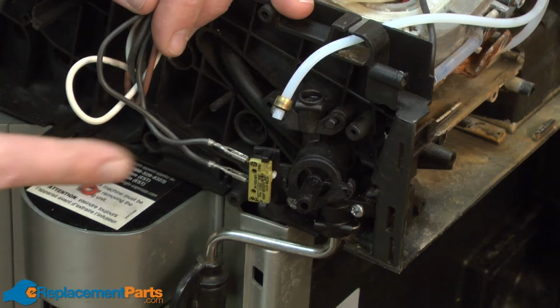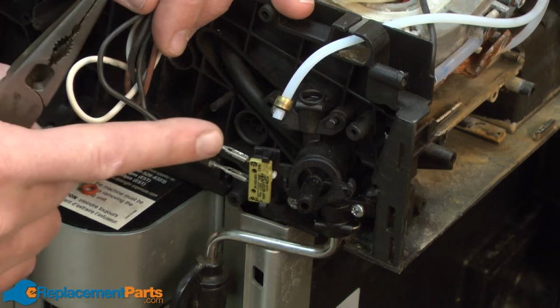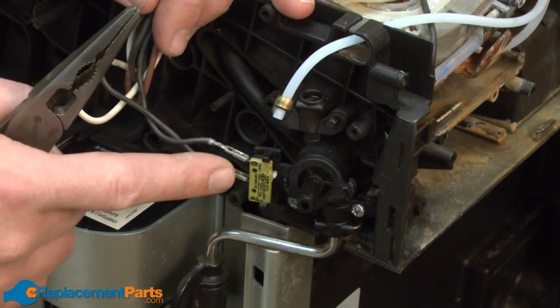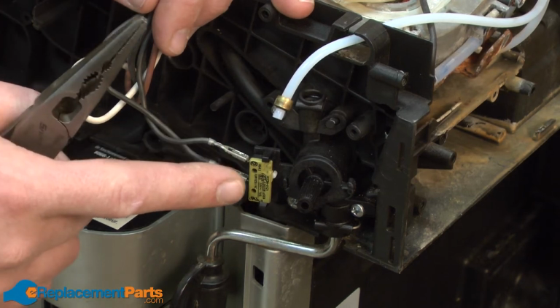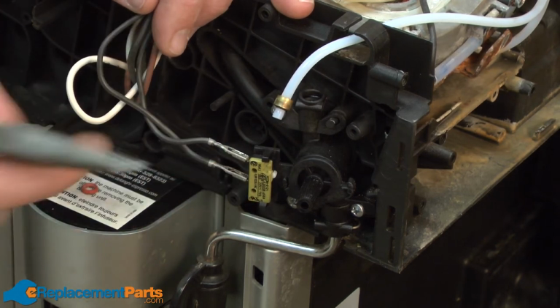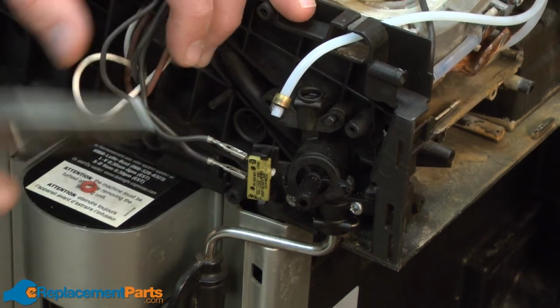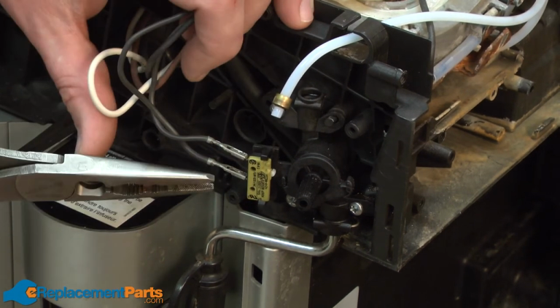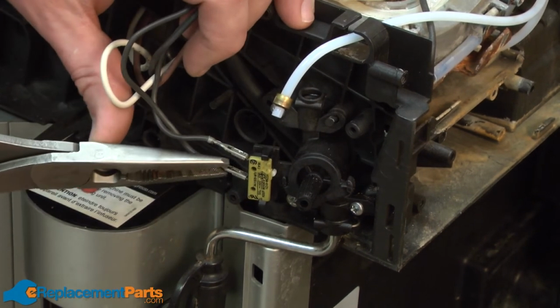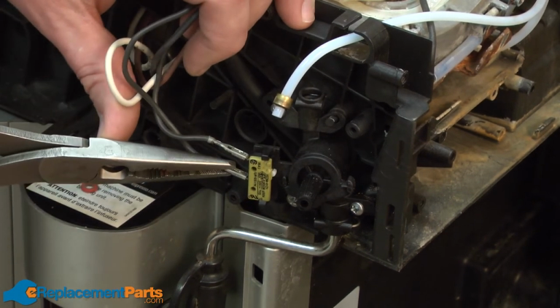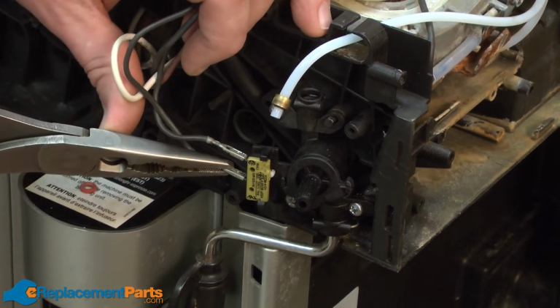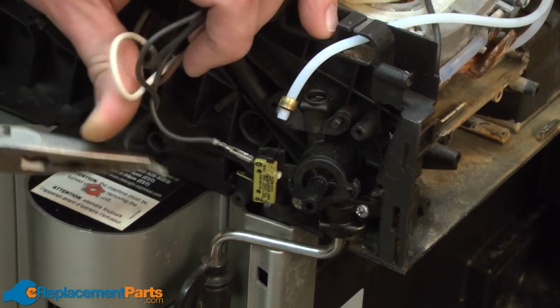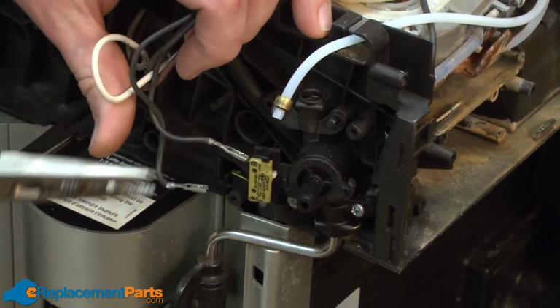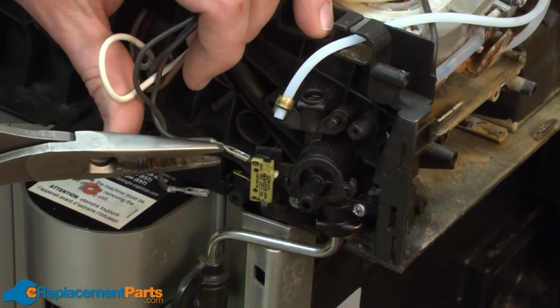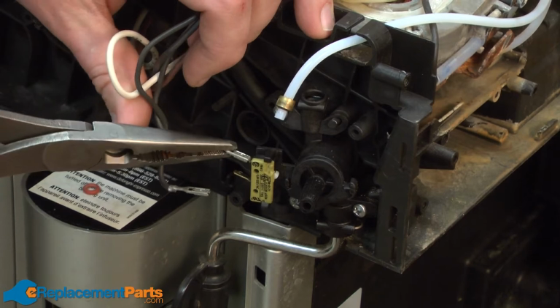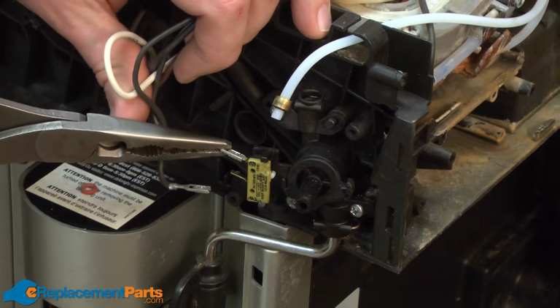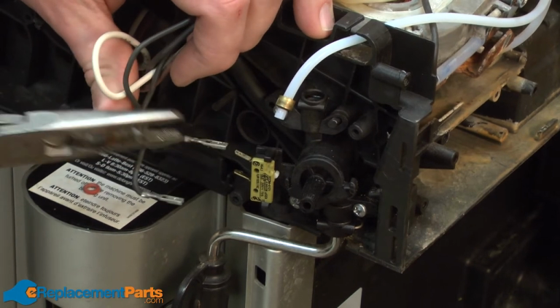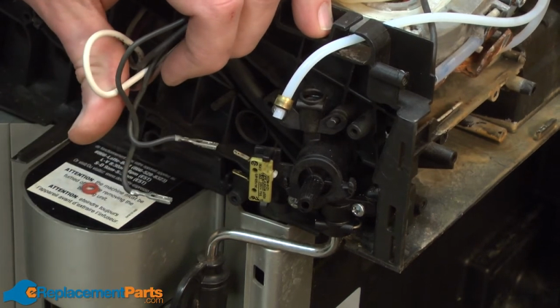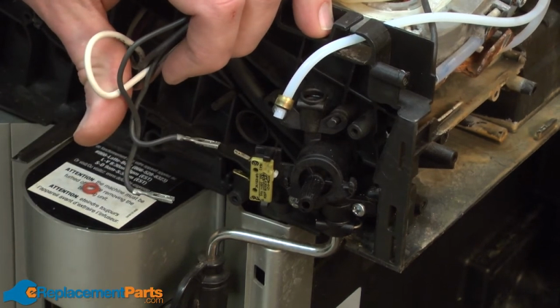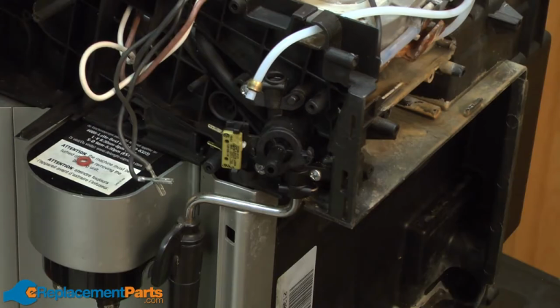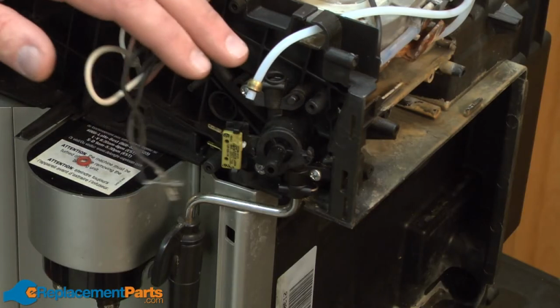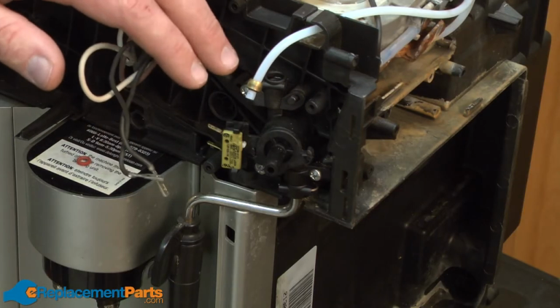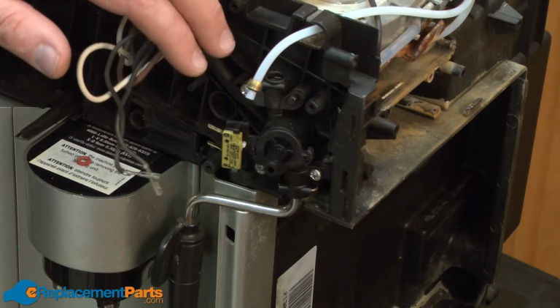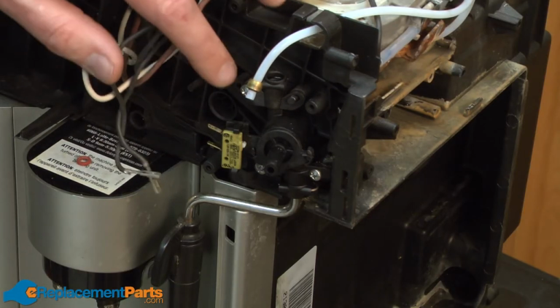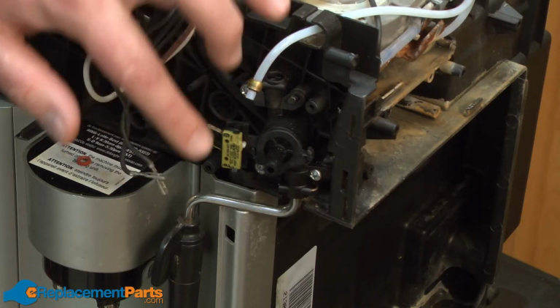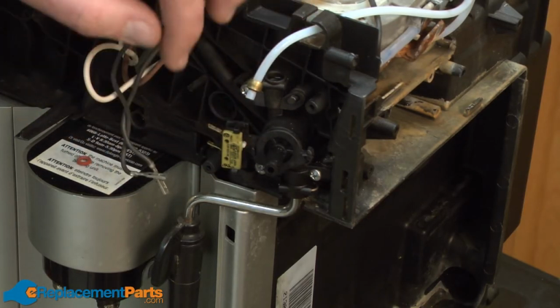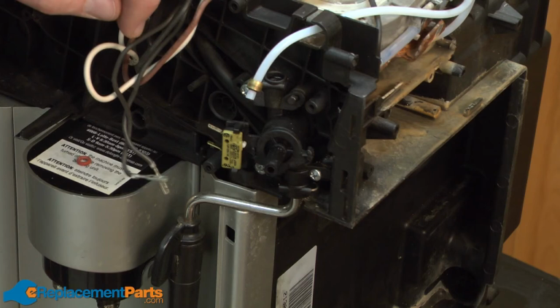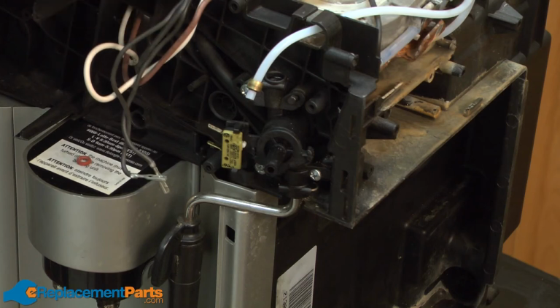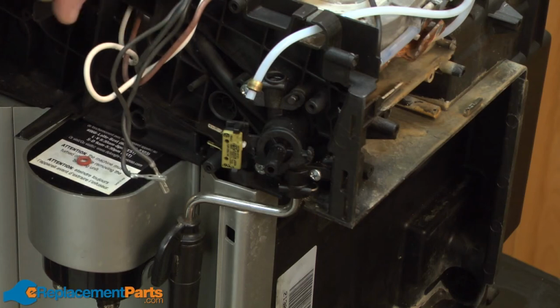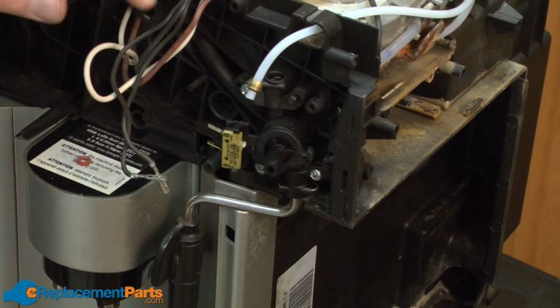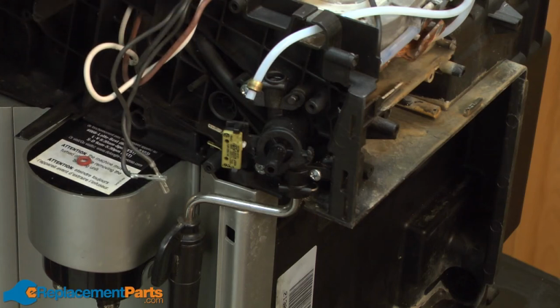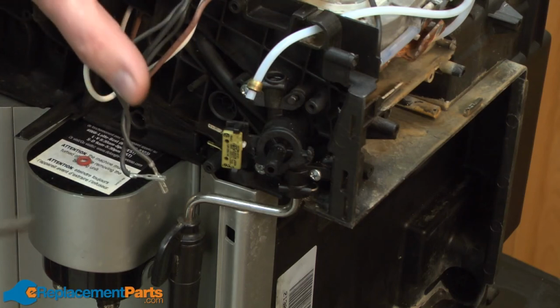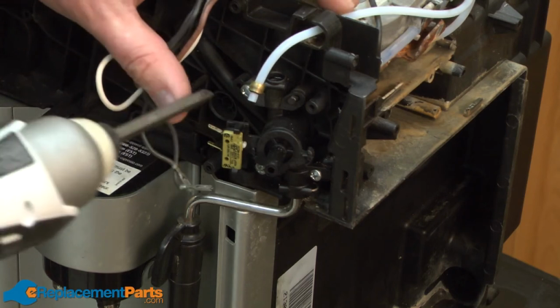Next, I'll remove the two wires from the switch. The tap is secured to the housing with three screws. I'll remove those screws, and then I can pull the tap away.